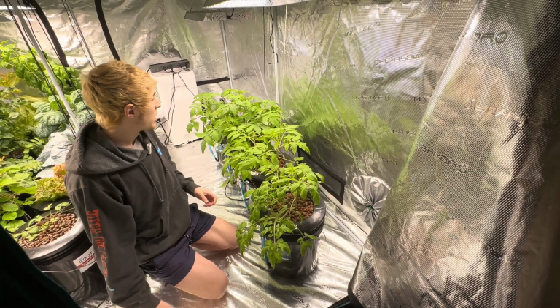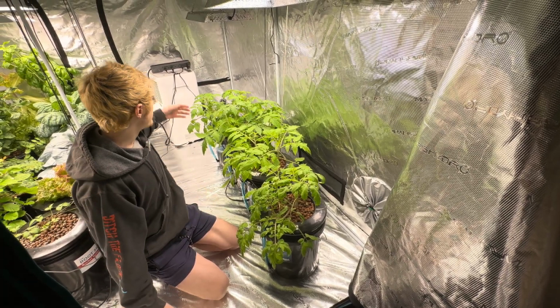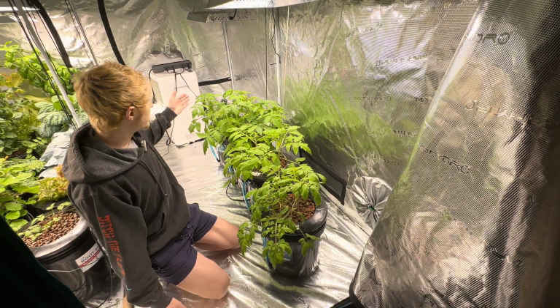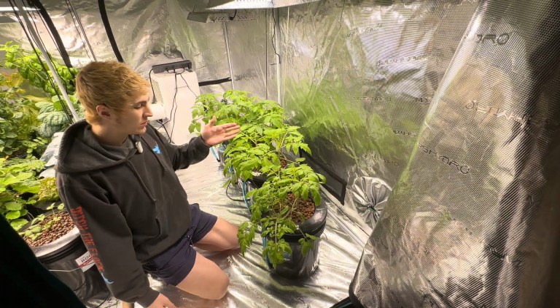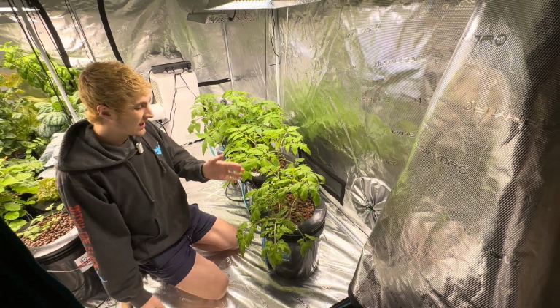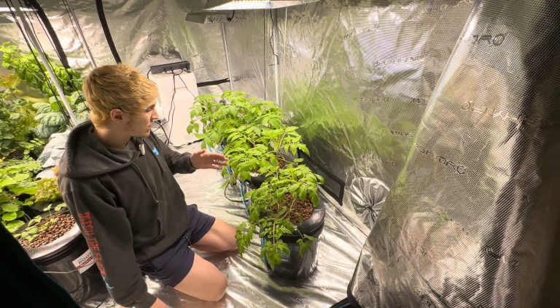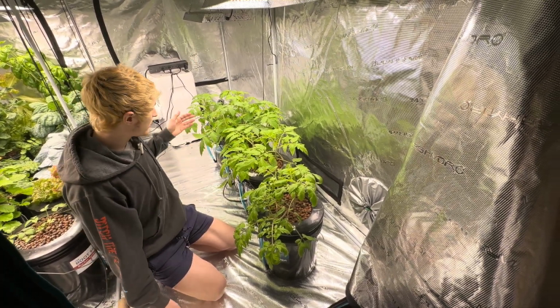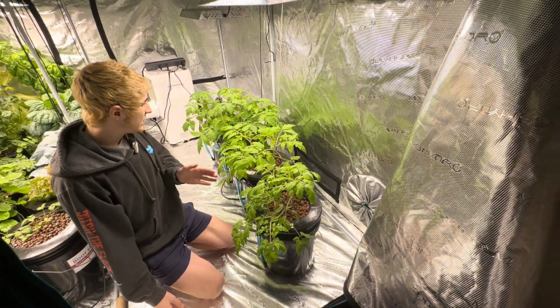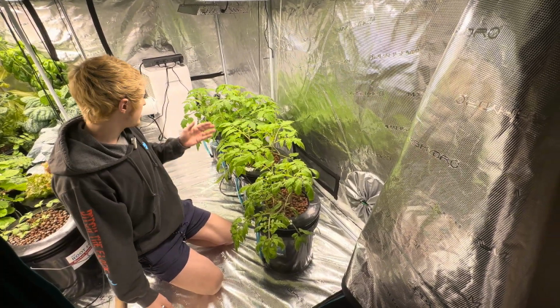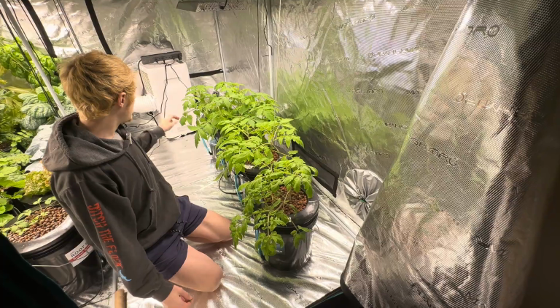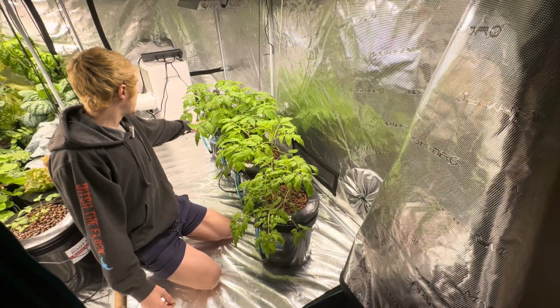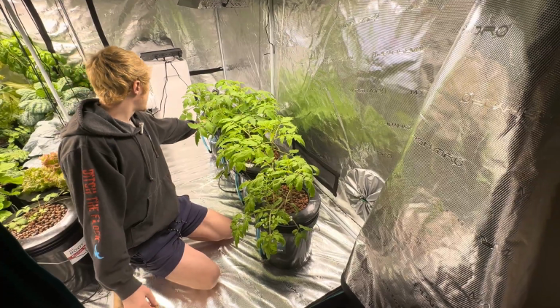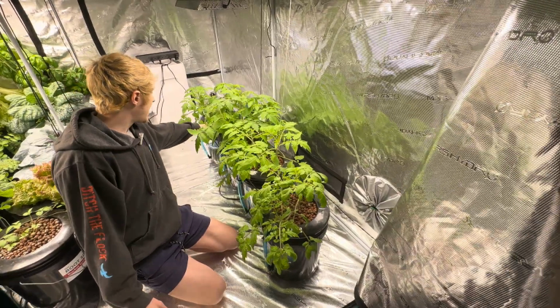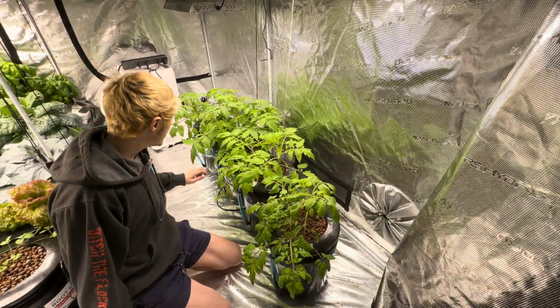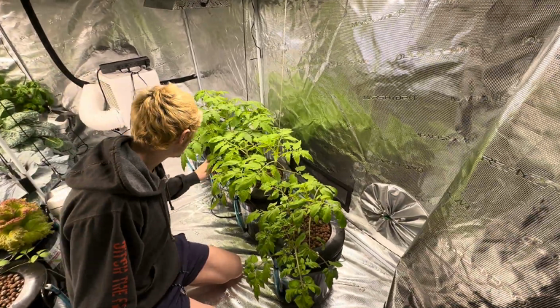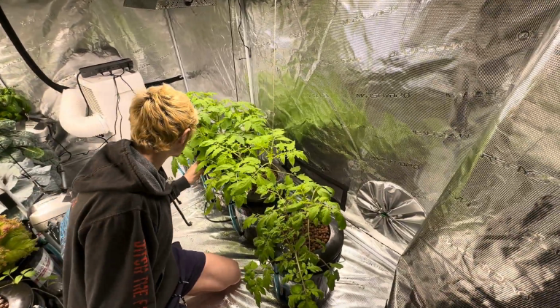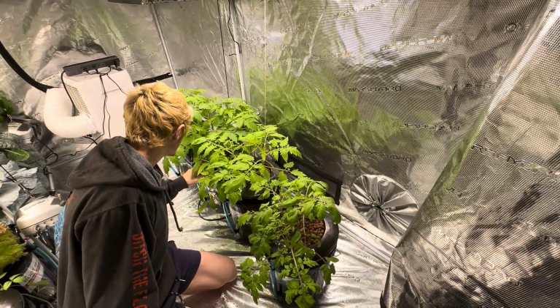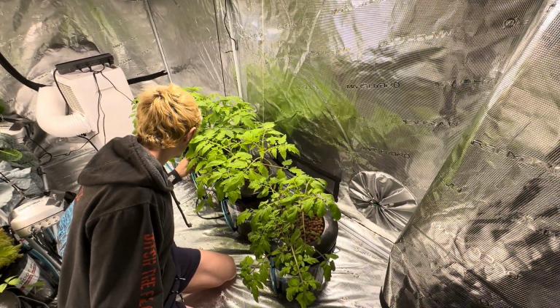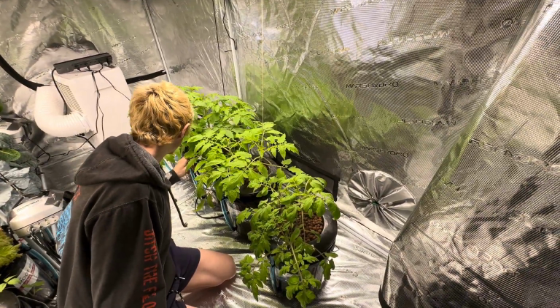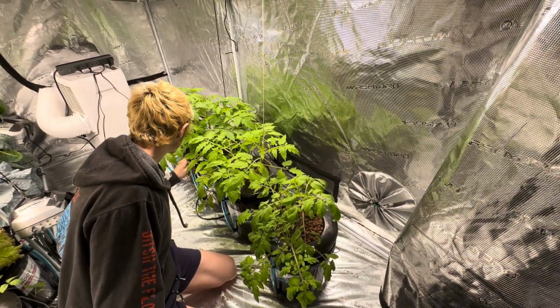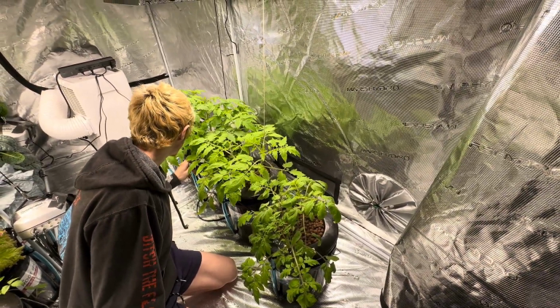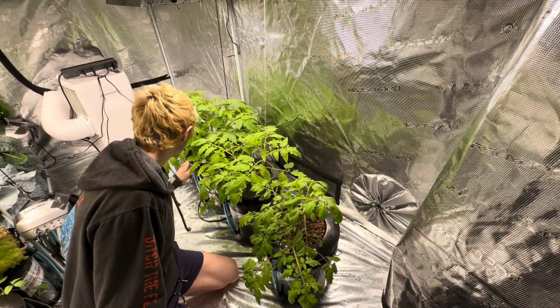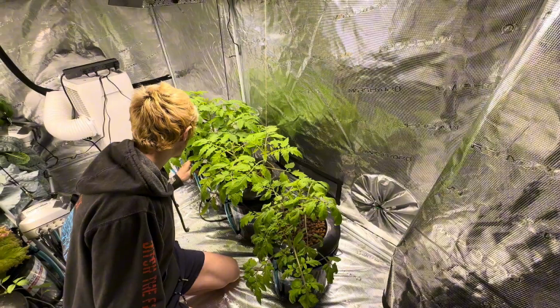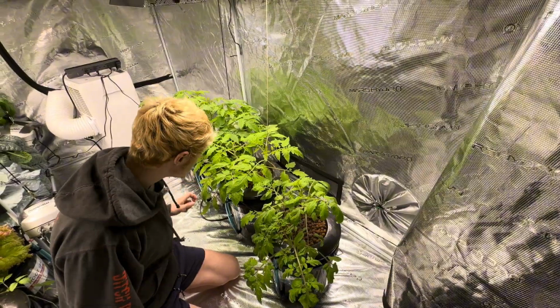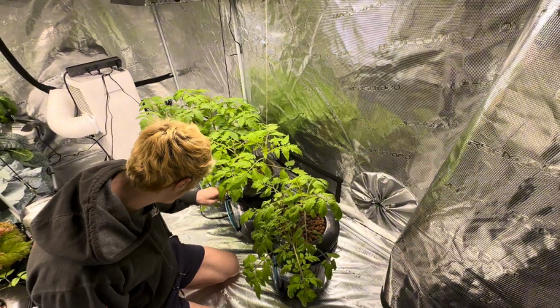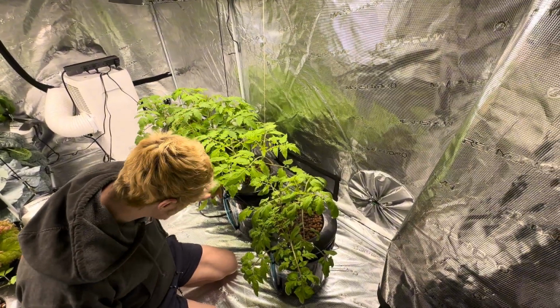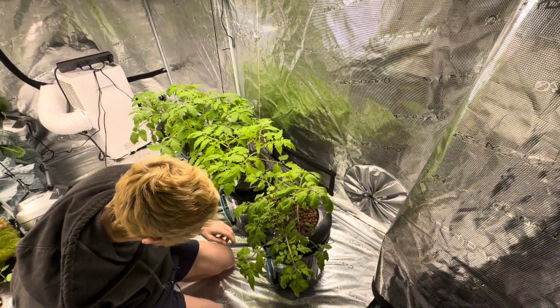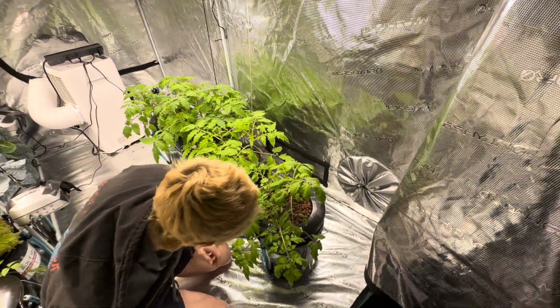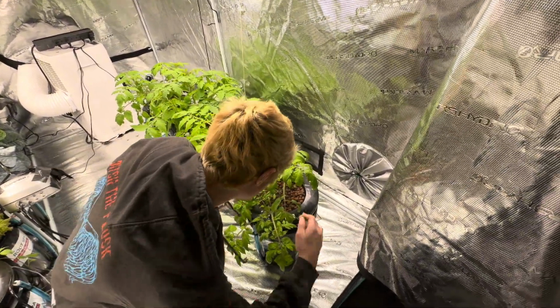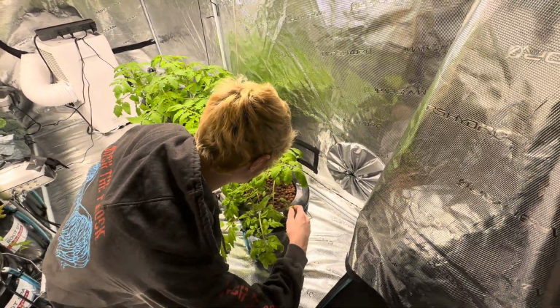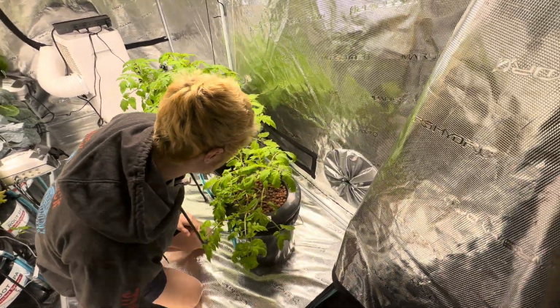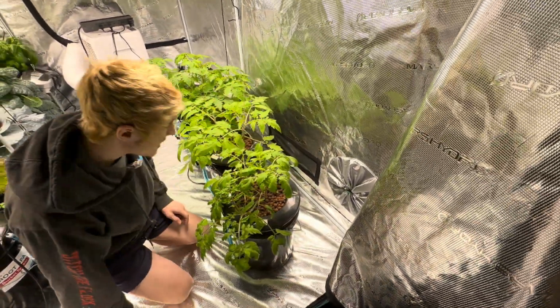We have some indeterminate and determinate varieties here. We have tomato black cherry, large red cherry tomato, Roma tomato, and Floradade tomato.